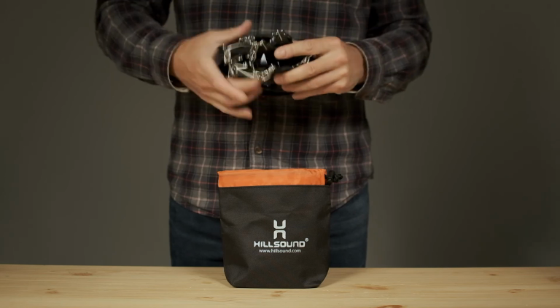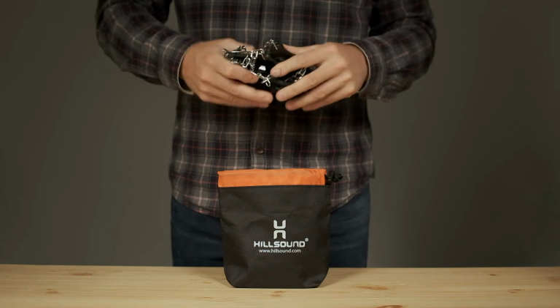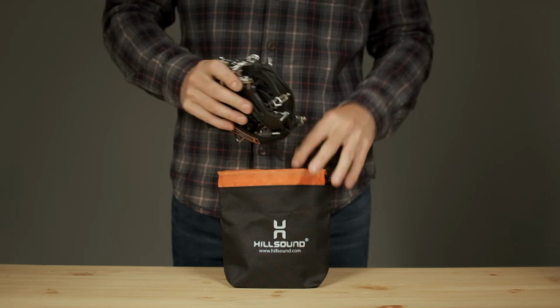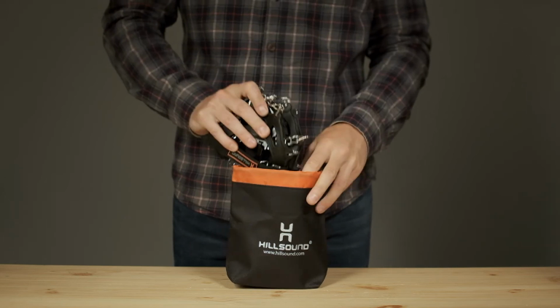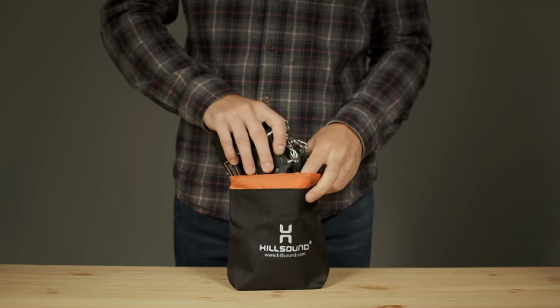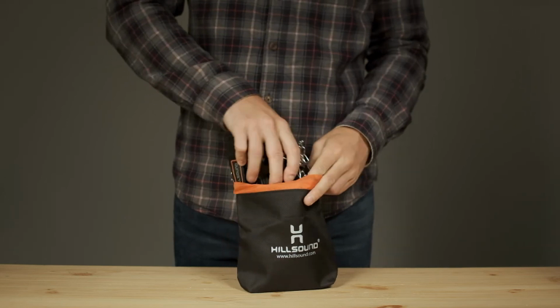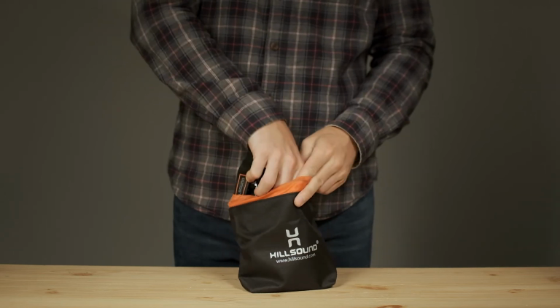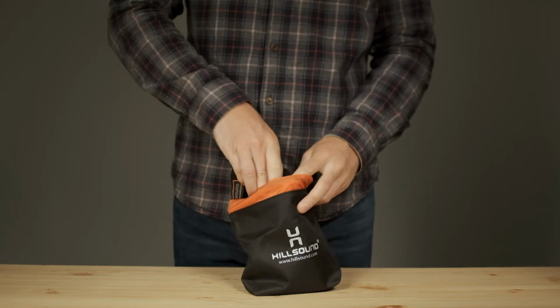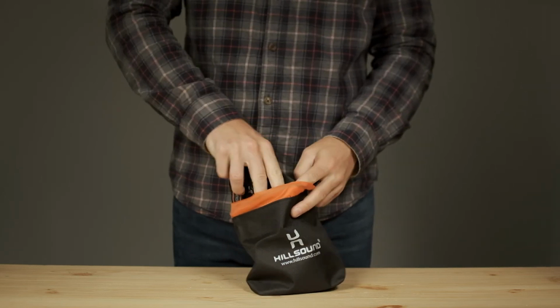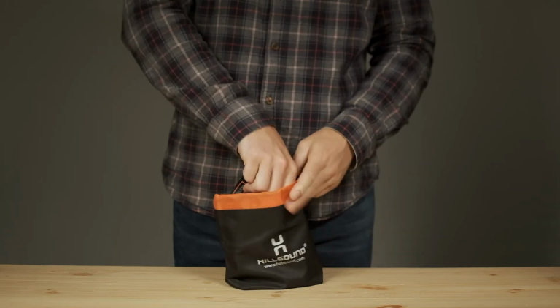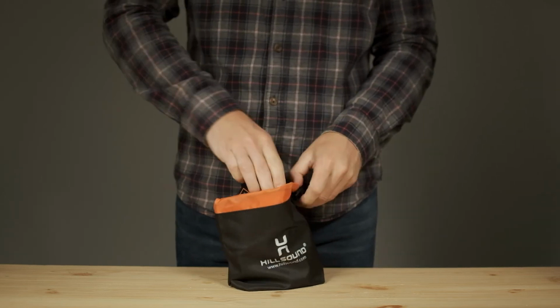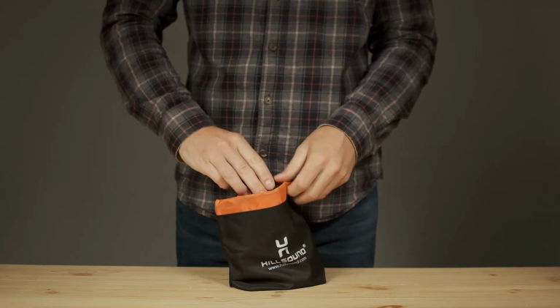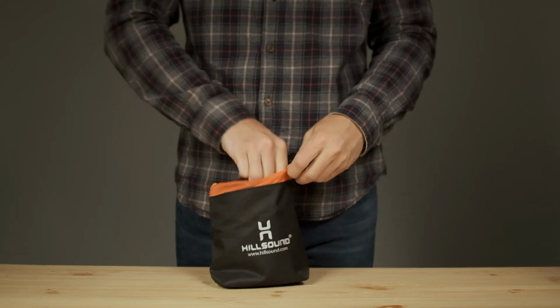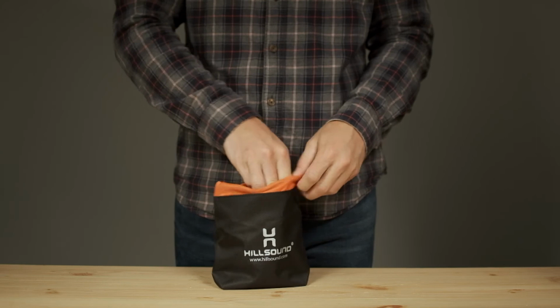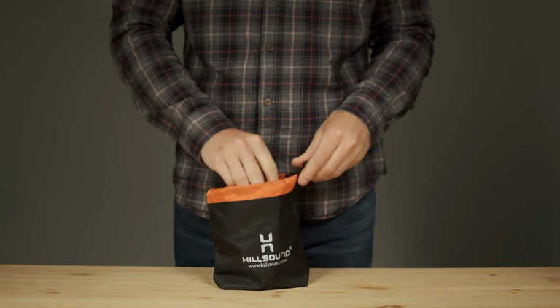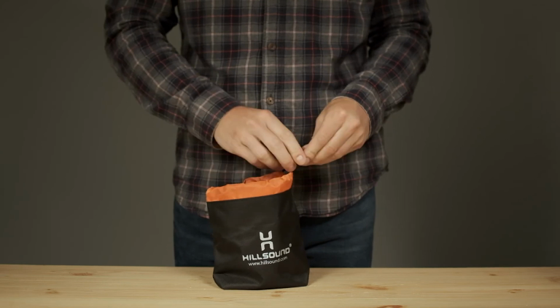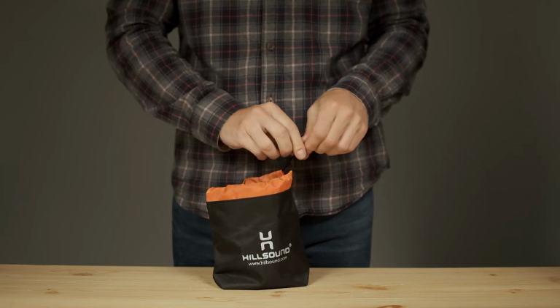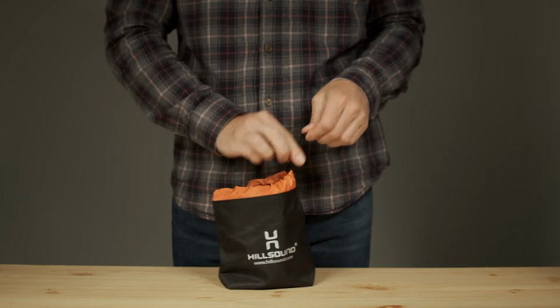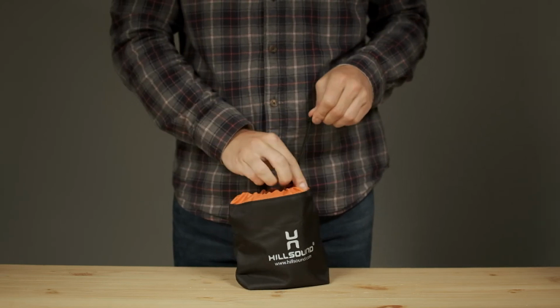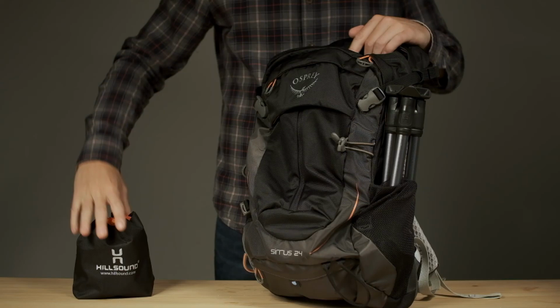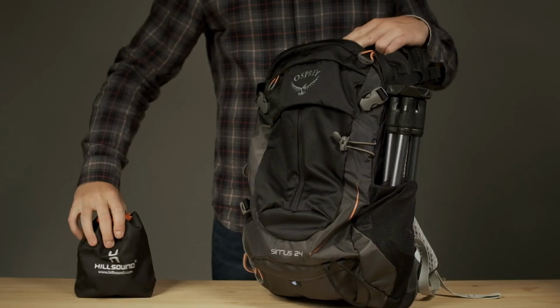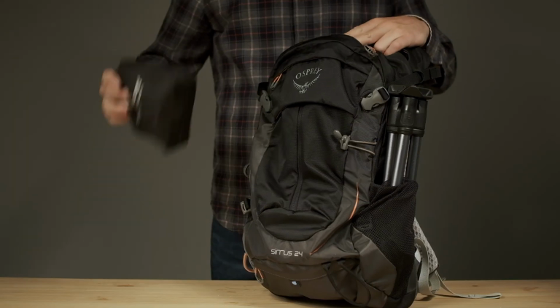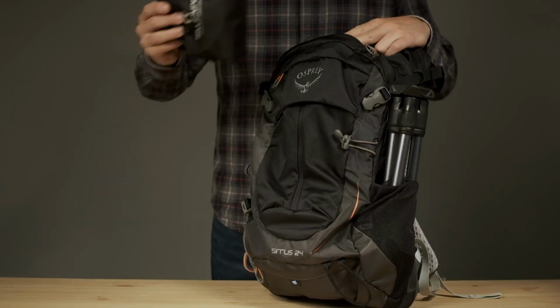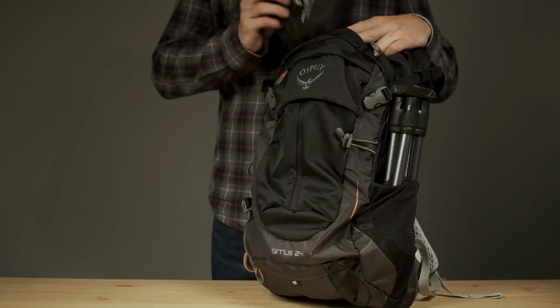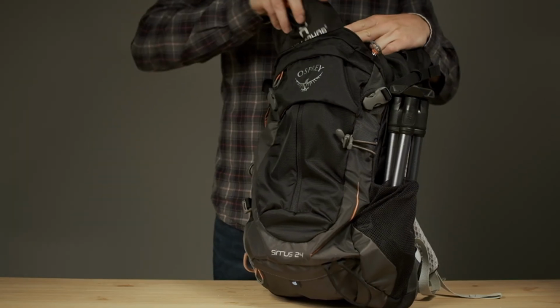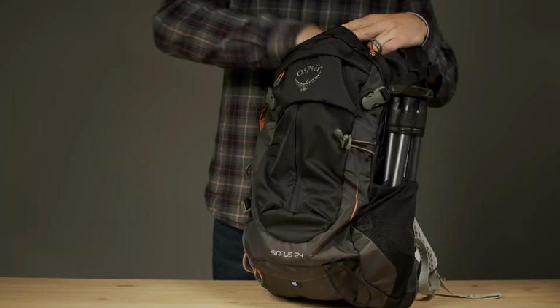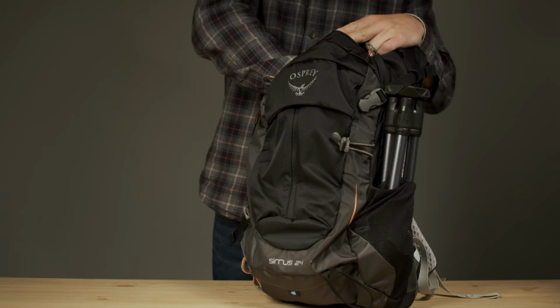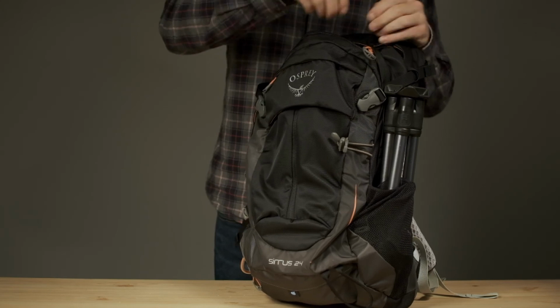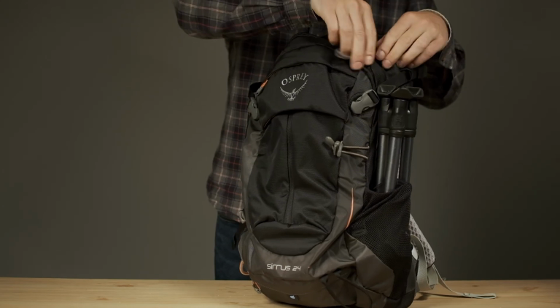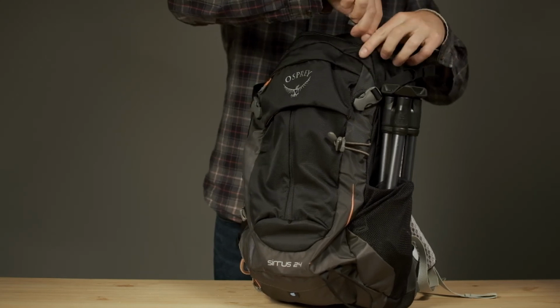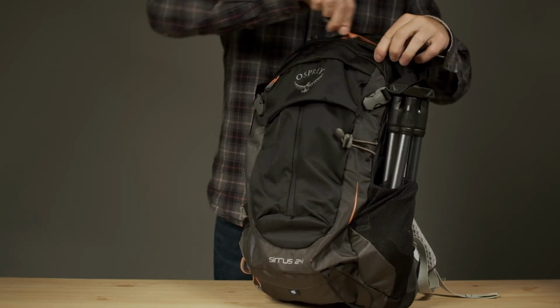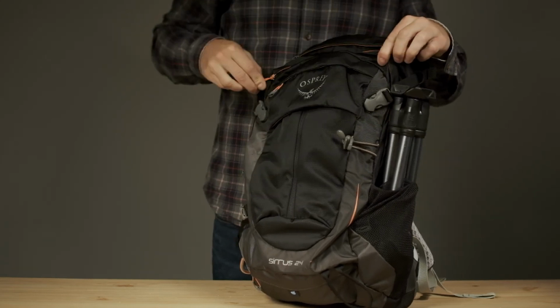When the Trail Crampons aren't giving you extra grip, they easily pack away in a water-resistant drawstring pouch, making you ready for anything winter might throw at you.